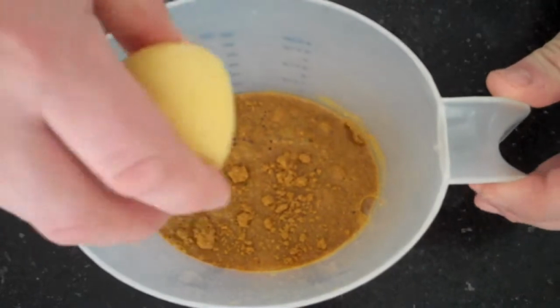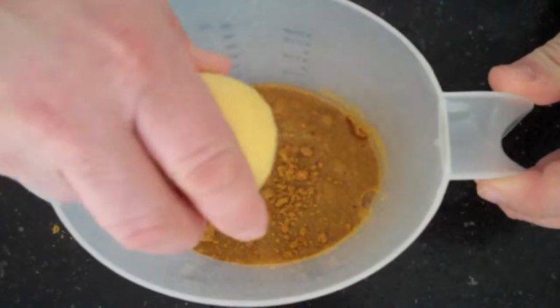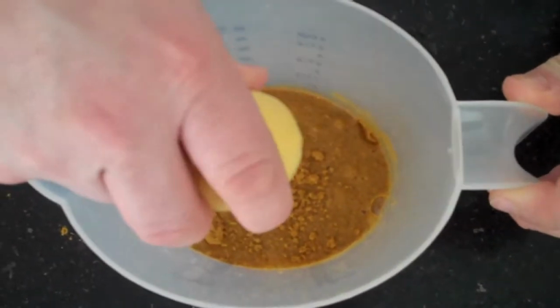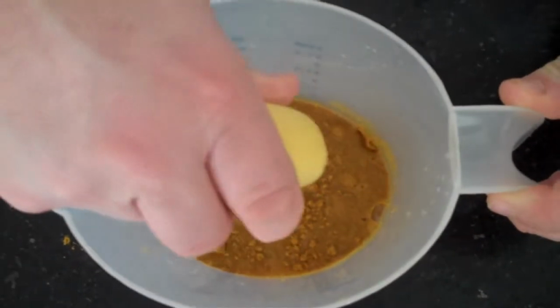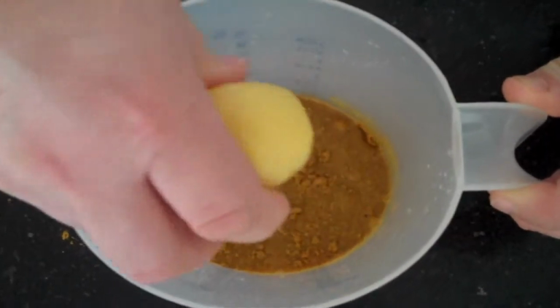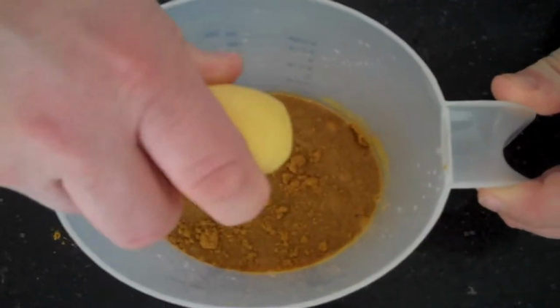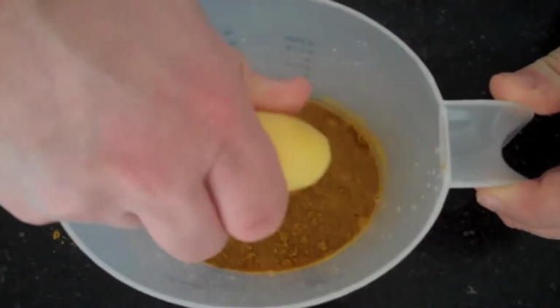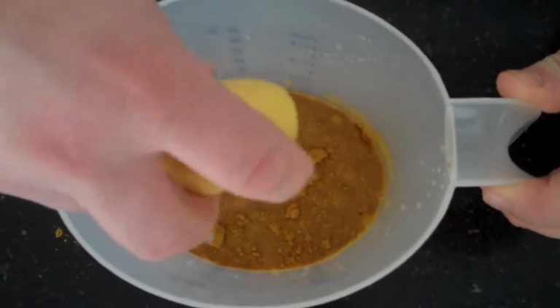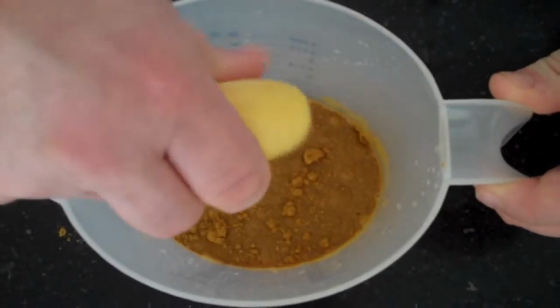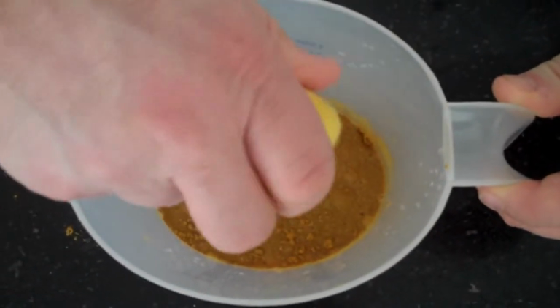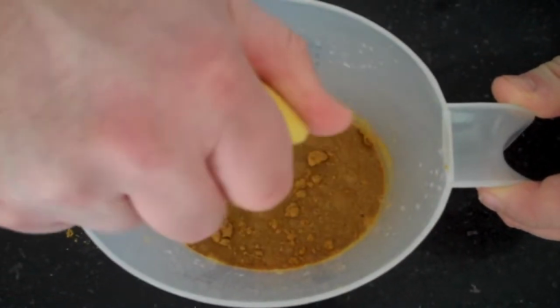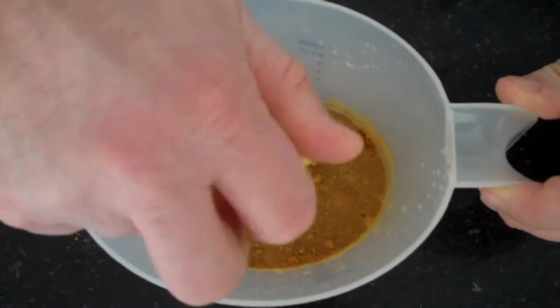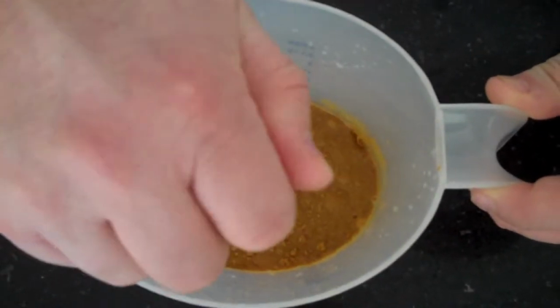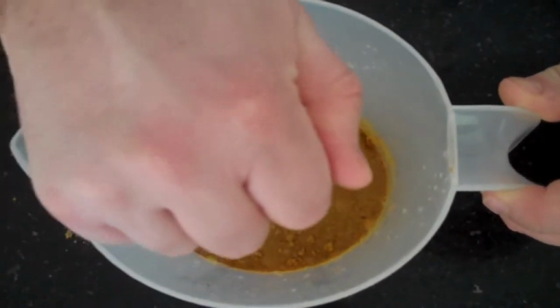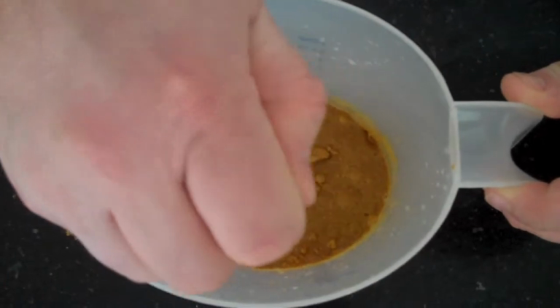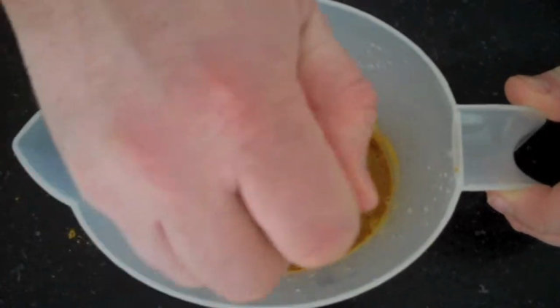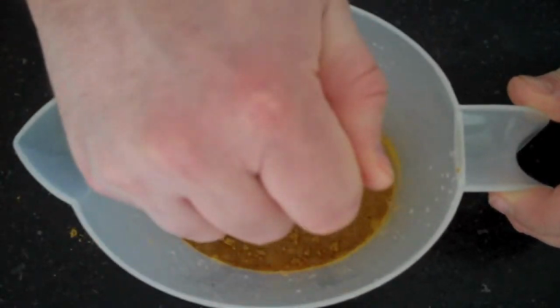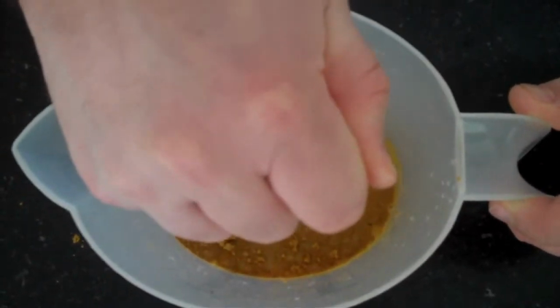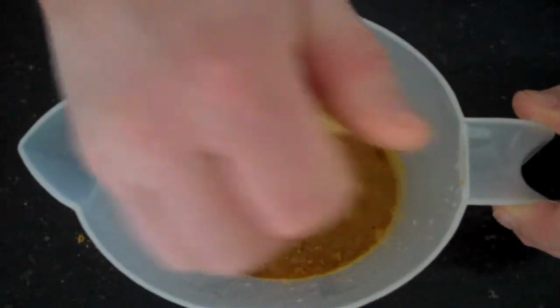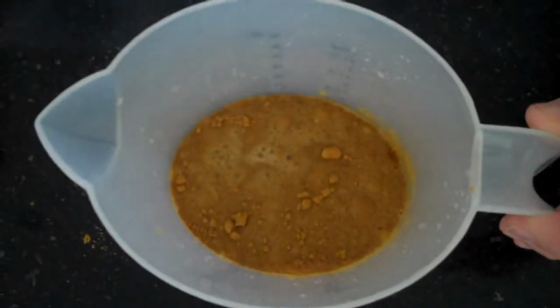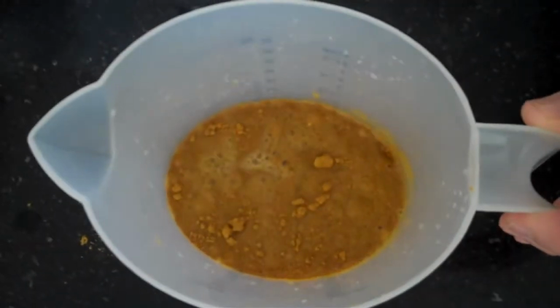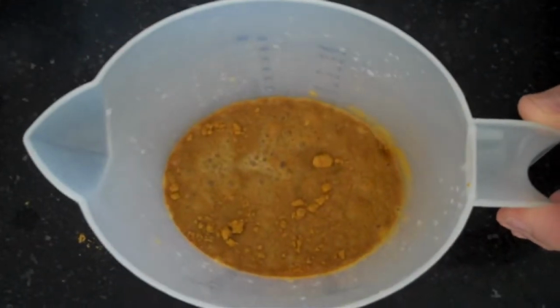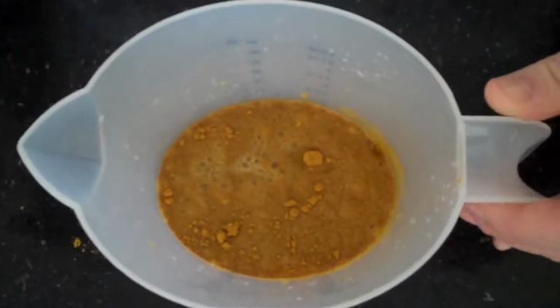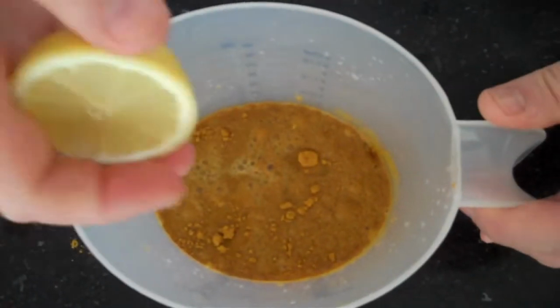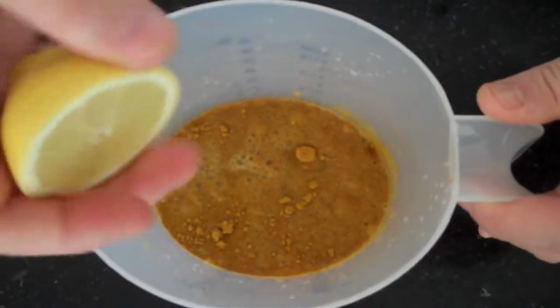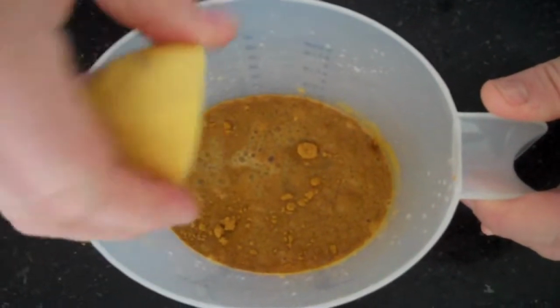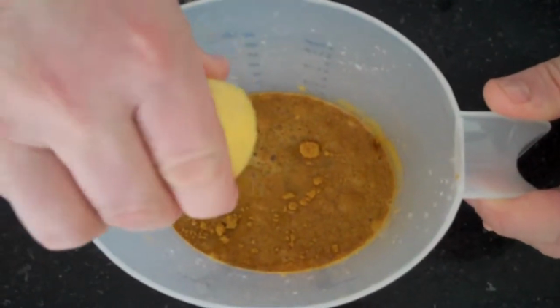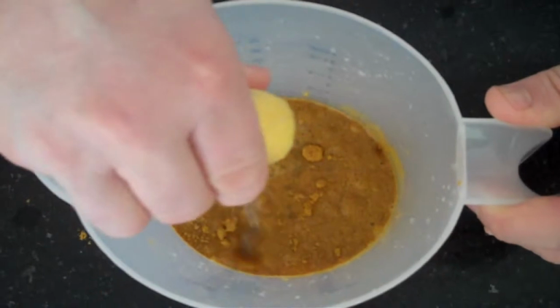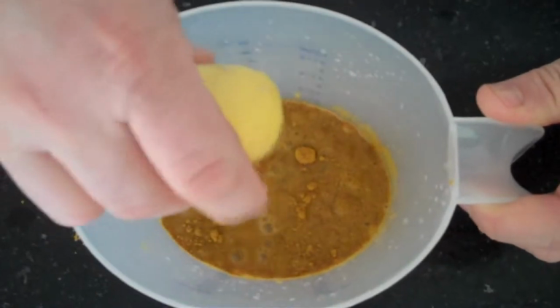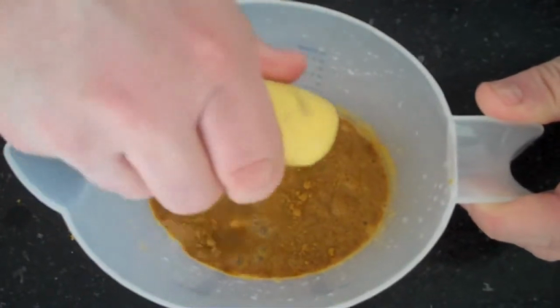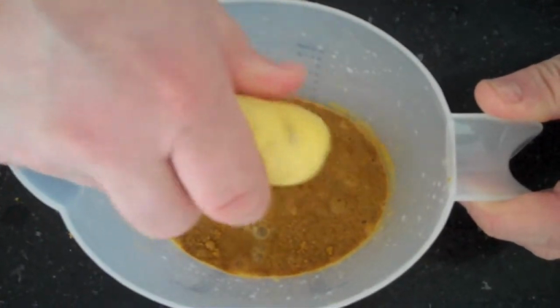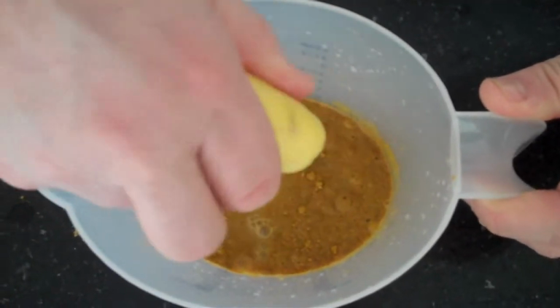We're using a fresh lemon. Don't worry about any pips that go in — they'll shake off when you take the tandoori chicken out. You can also use bottled lemon juice if that's all you have.